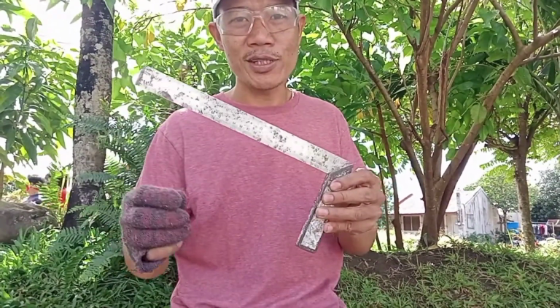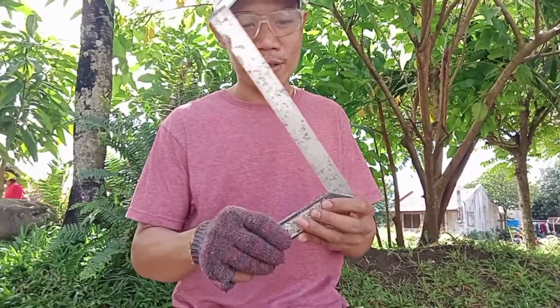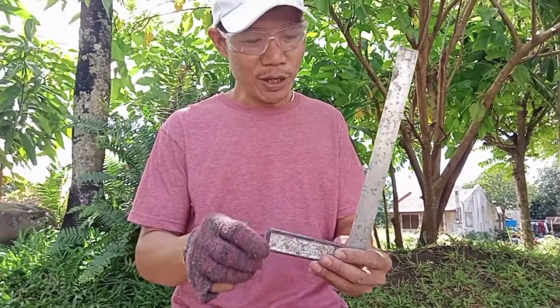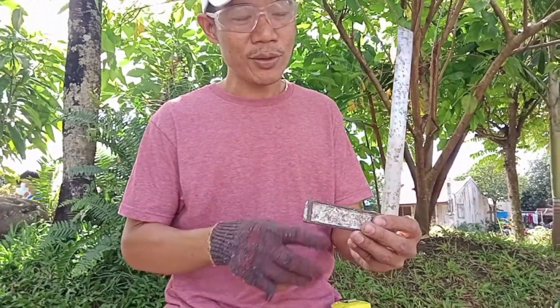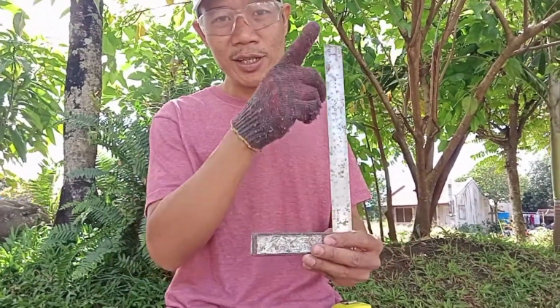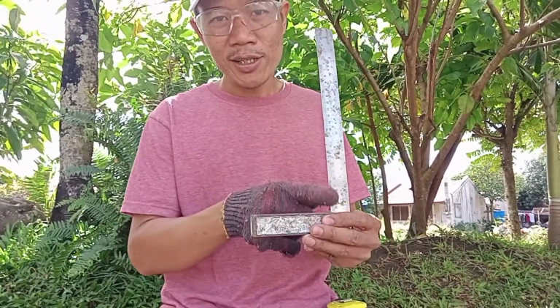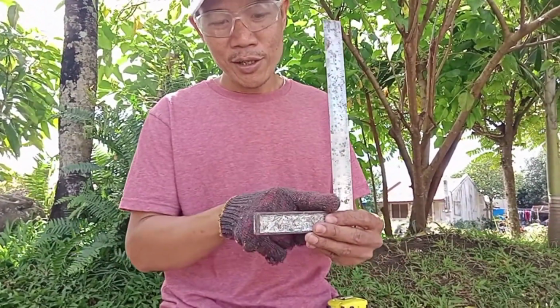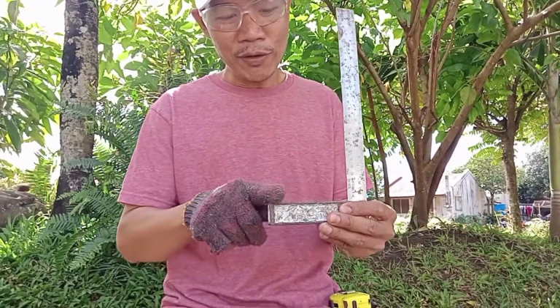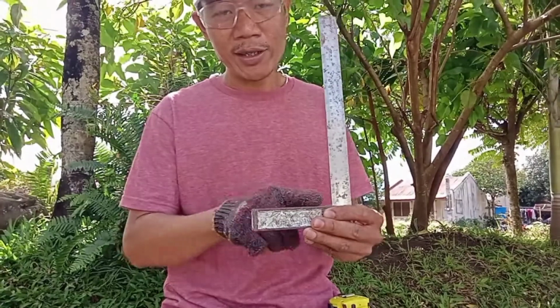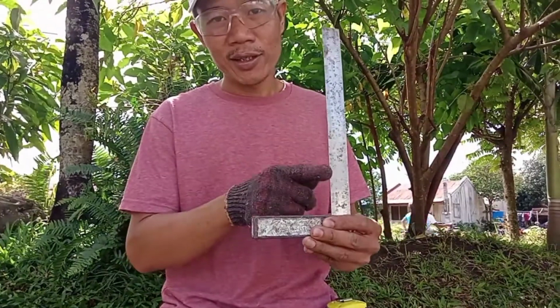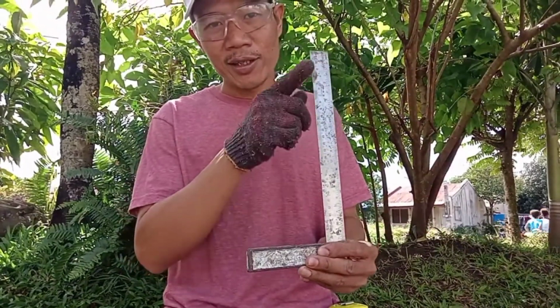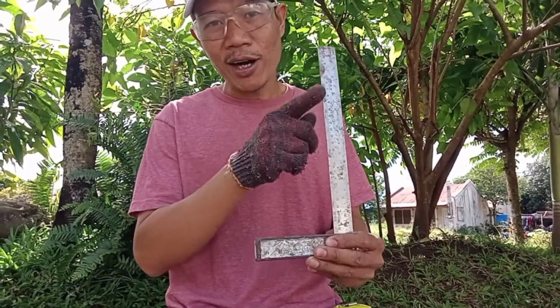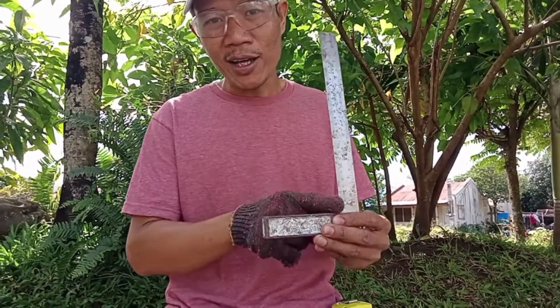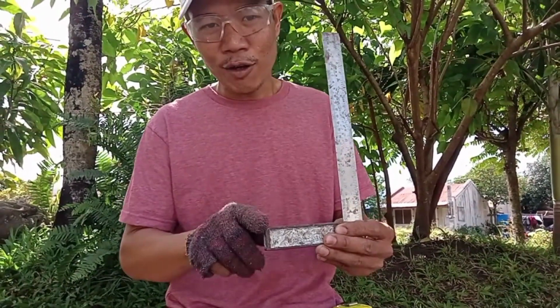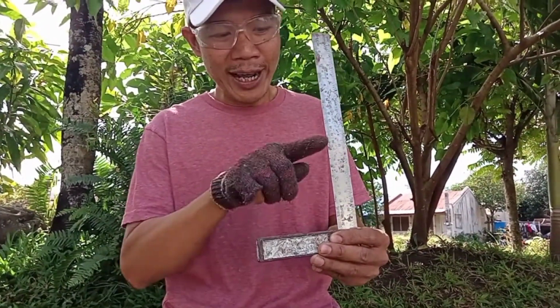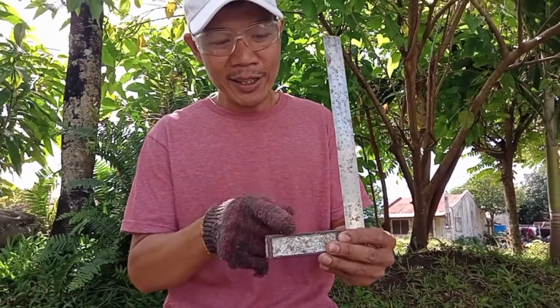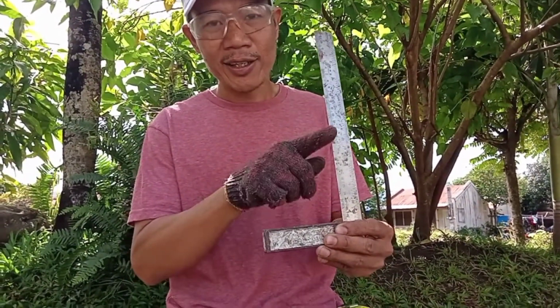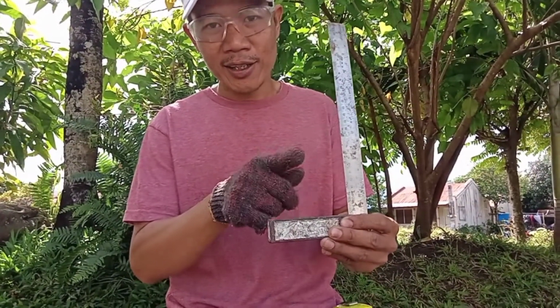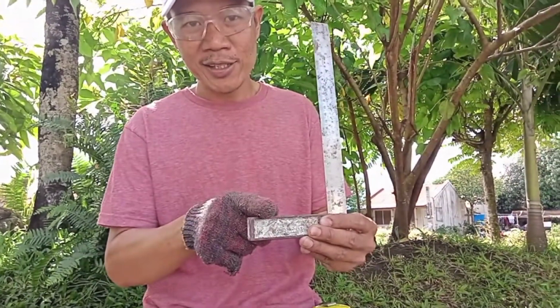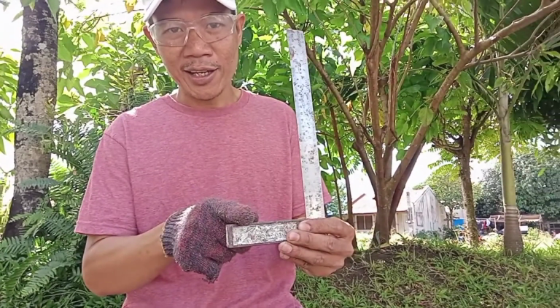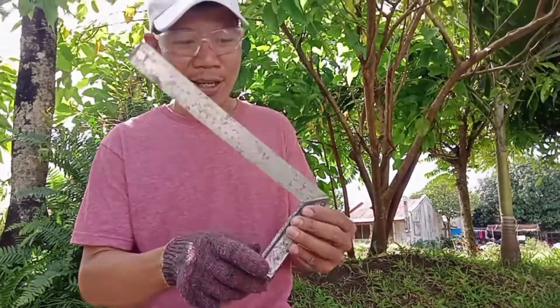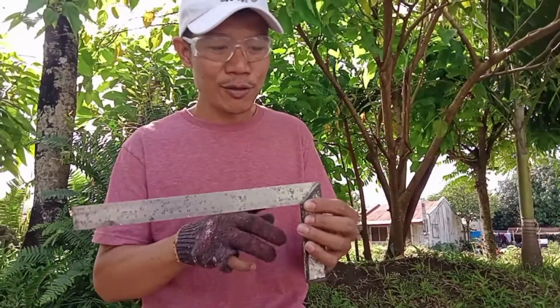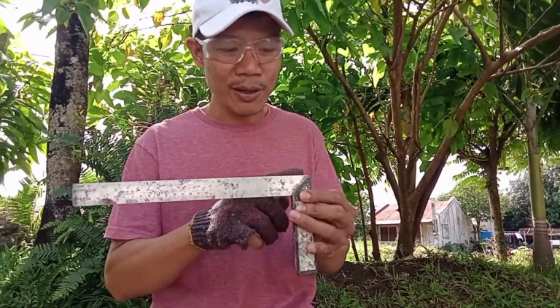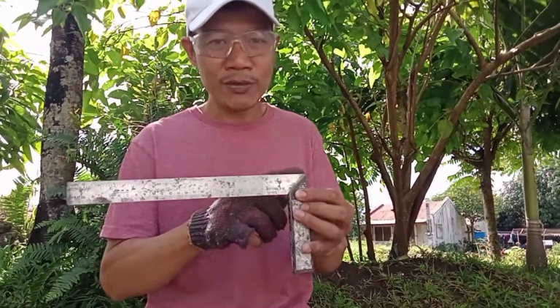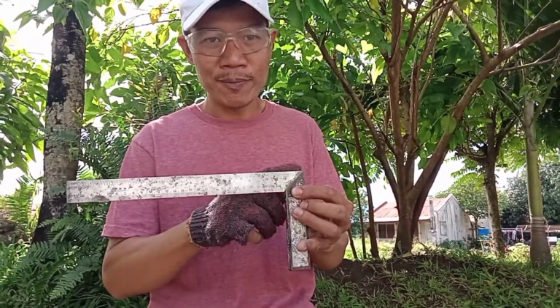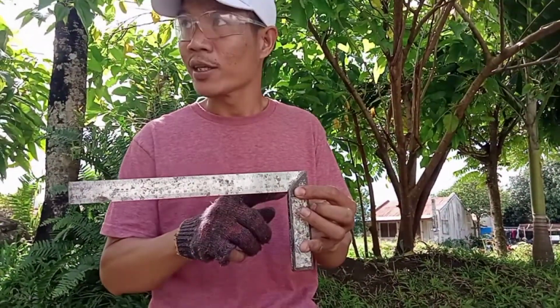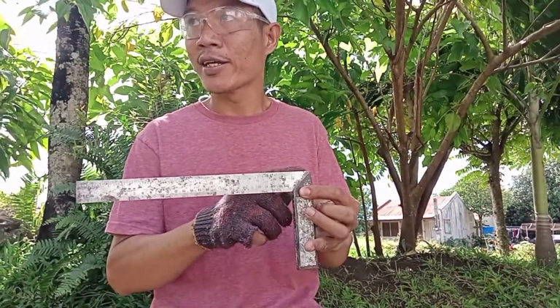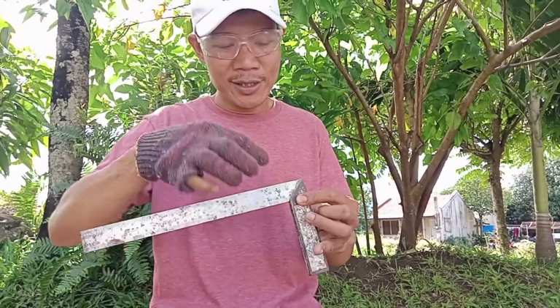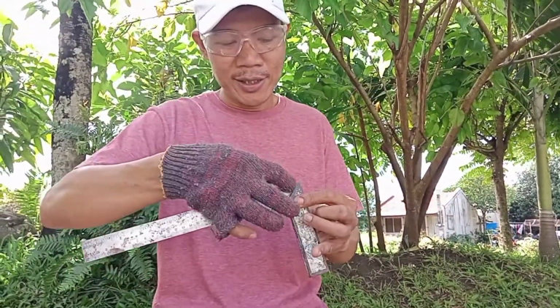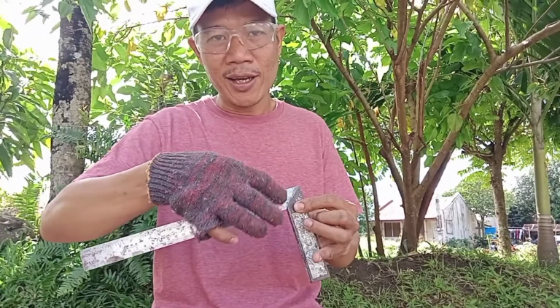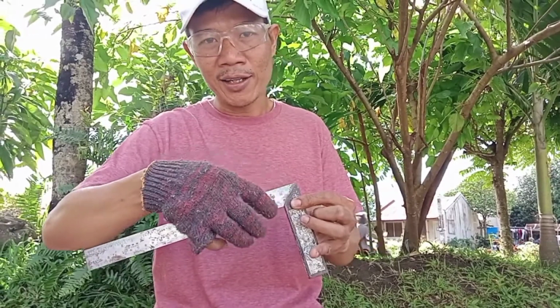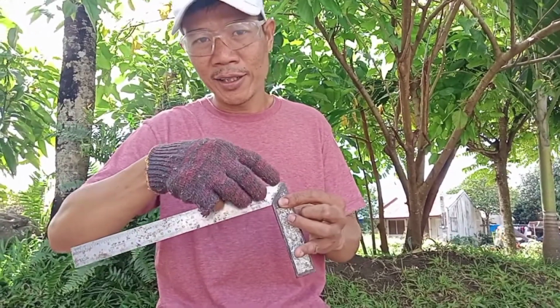Next is the try square. This is used to test the squareness of the stock. As you can see, this is a perfect right angle, or 90 degrees angle, and it also has a 45 degrees angle right here.